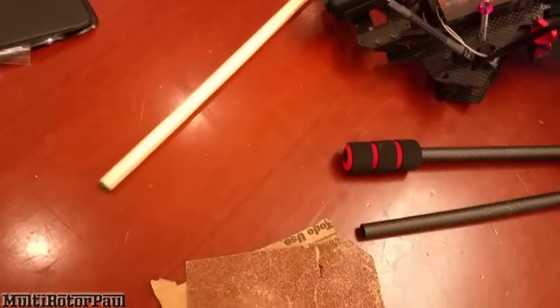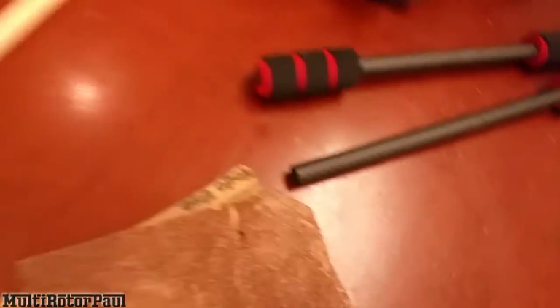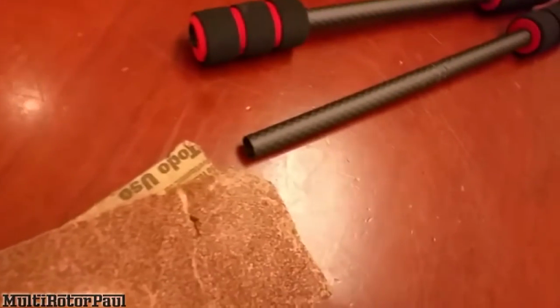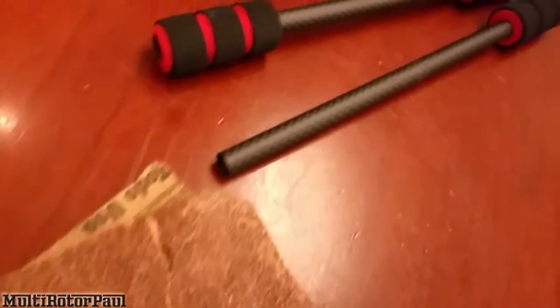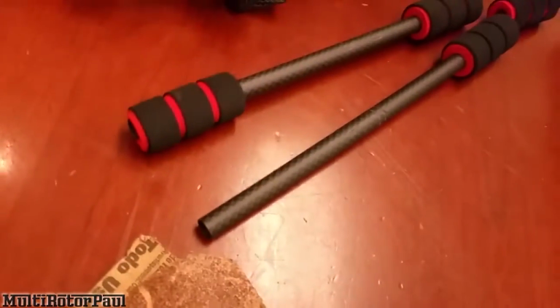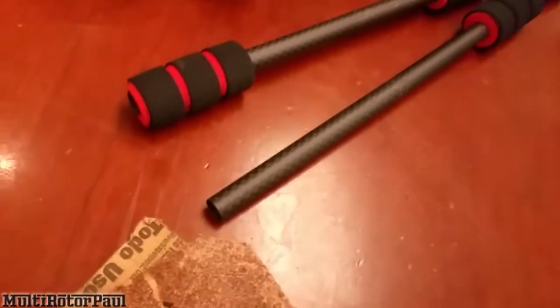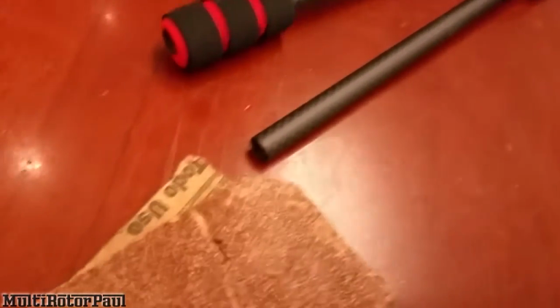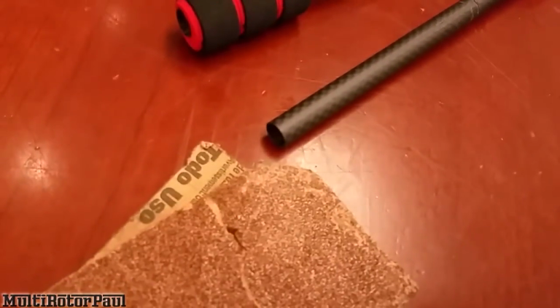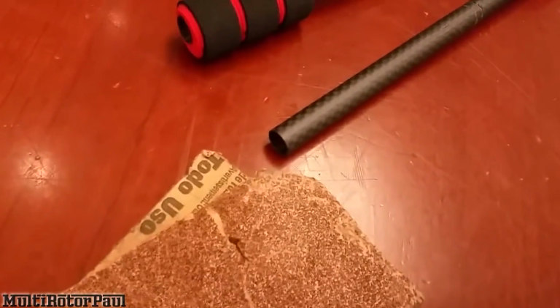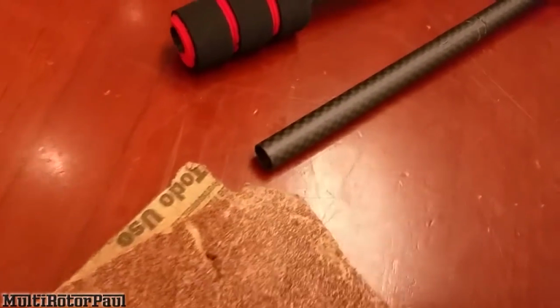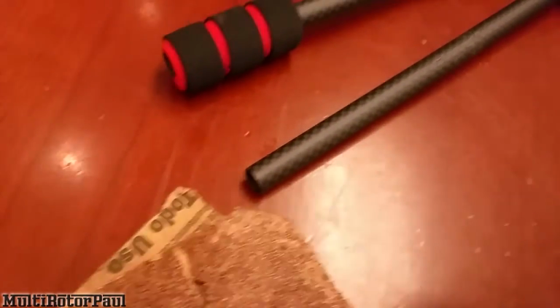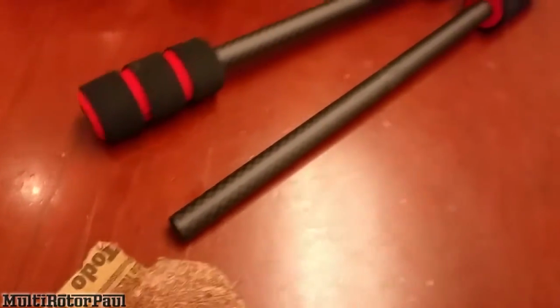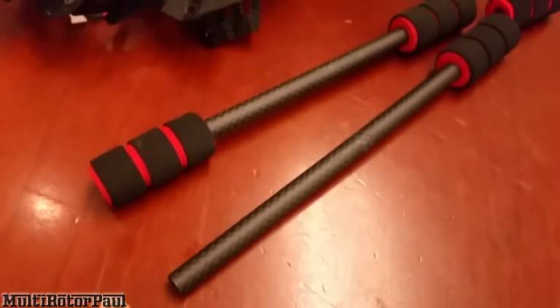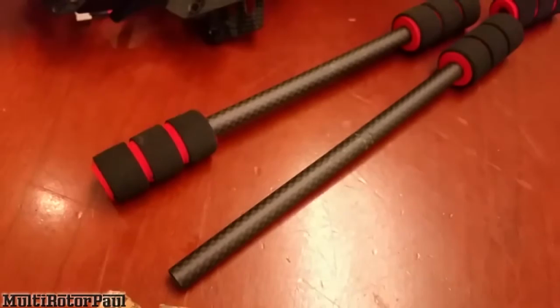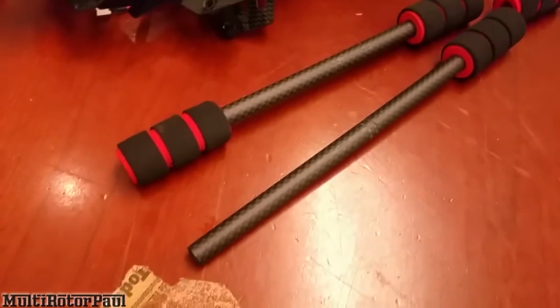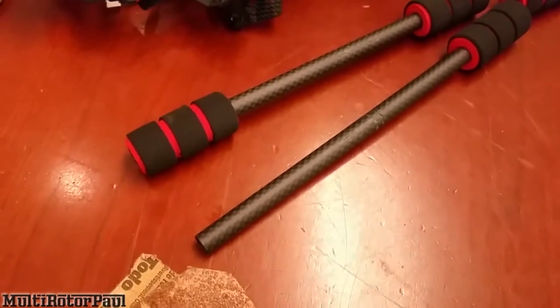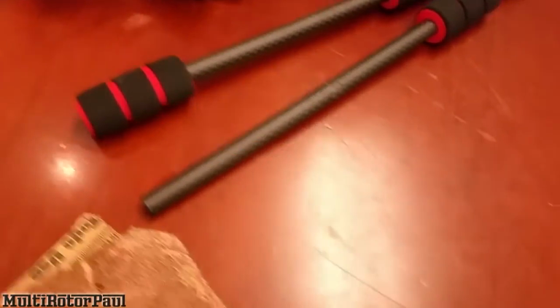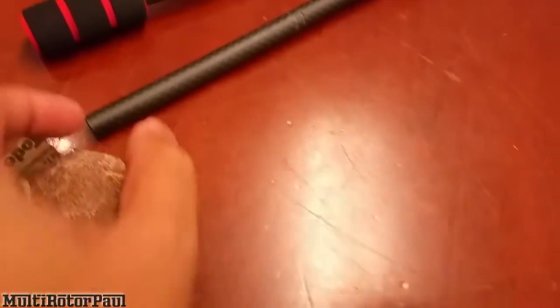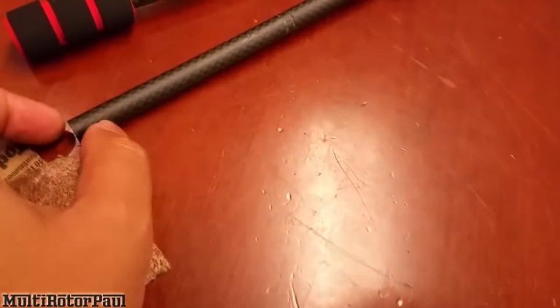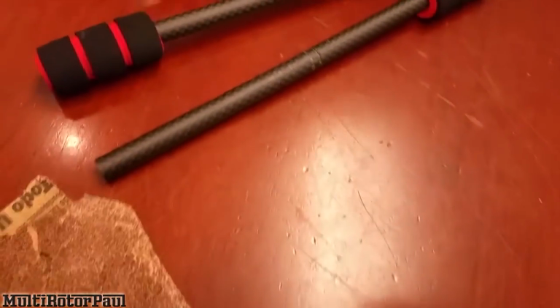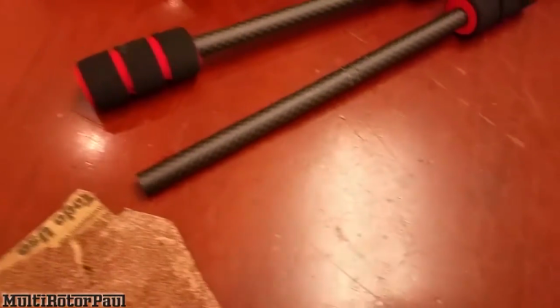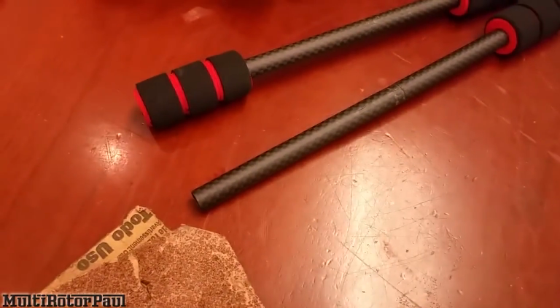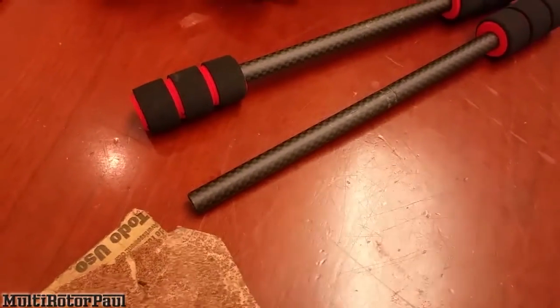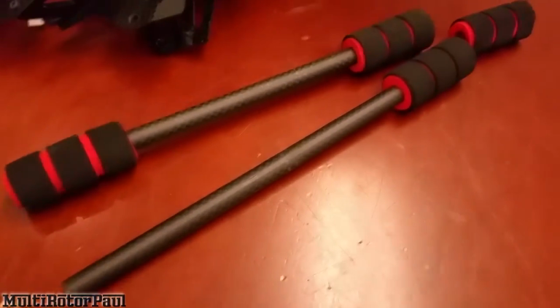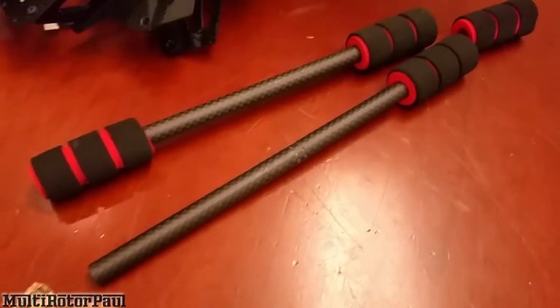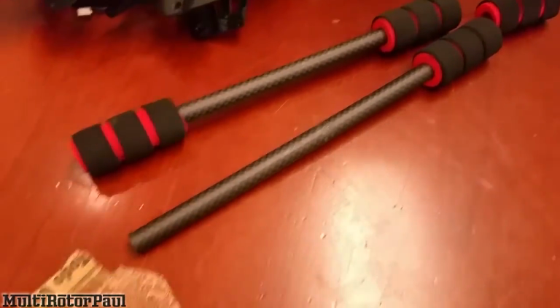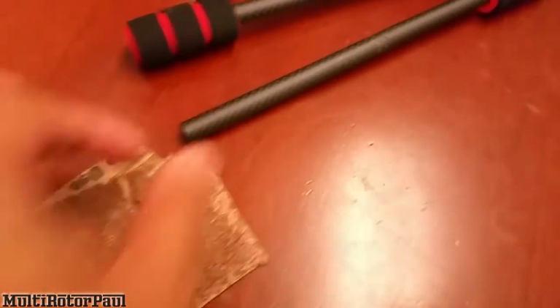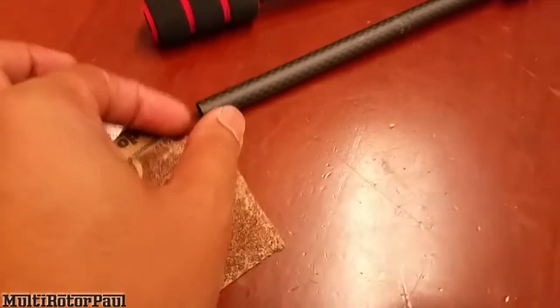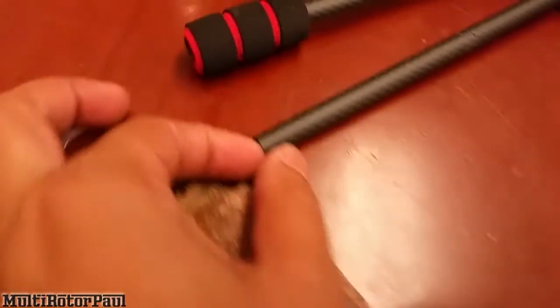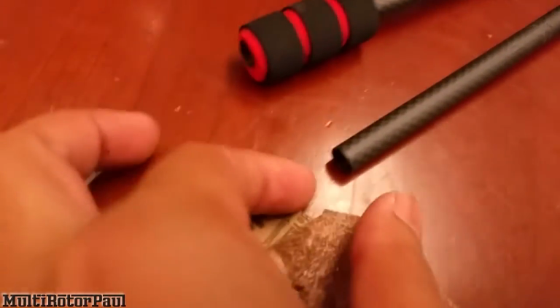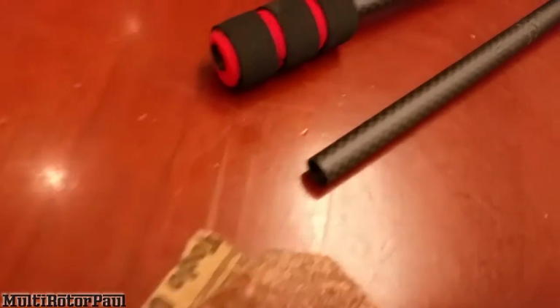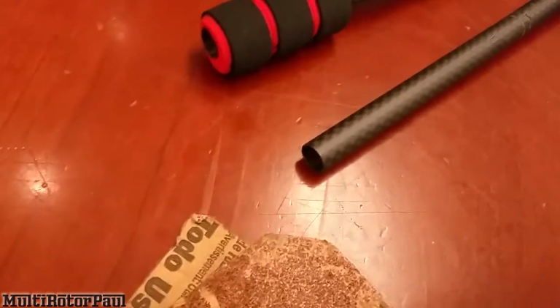If I need to, I'll stick some epoxy in there. I'll probably cut it slightly shorter than the tube — maybe about 10 millimeters shorter than the entire tube — so it doesn't need to come all the way out to the very end.